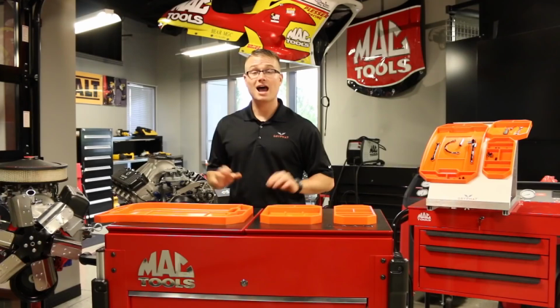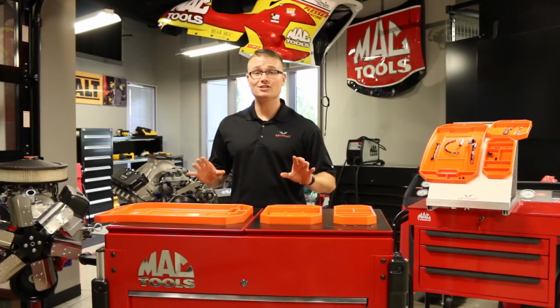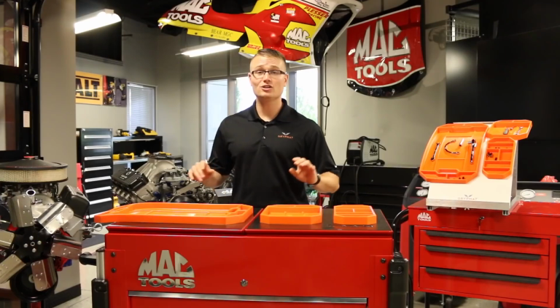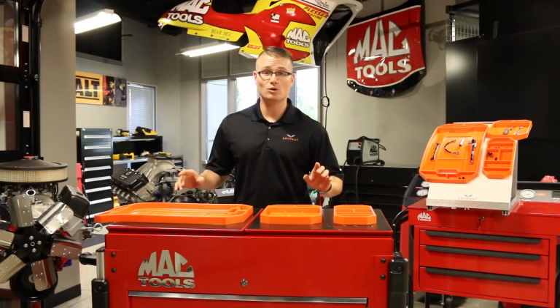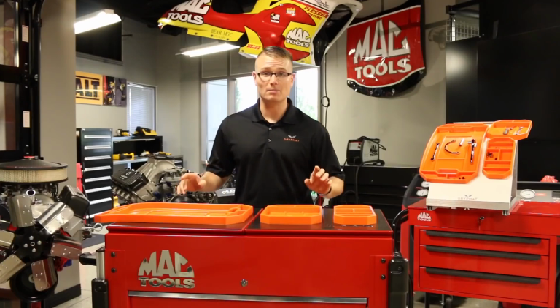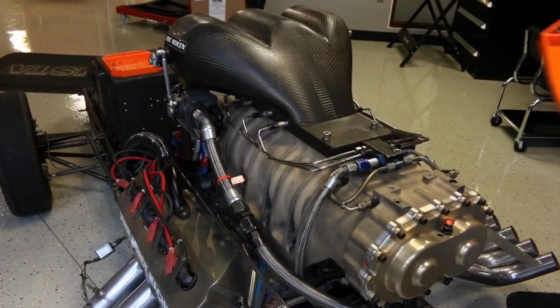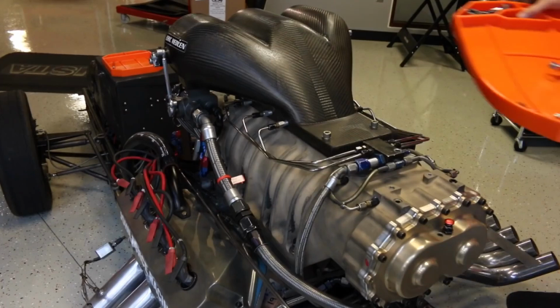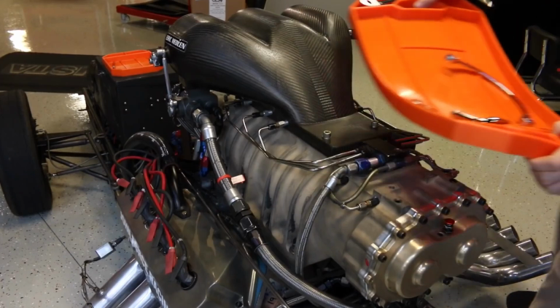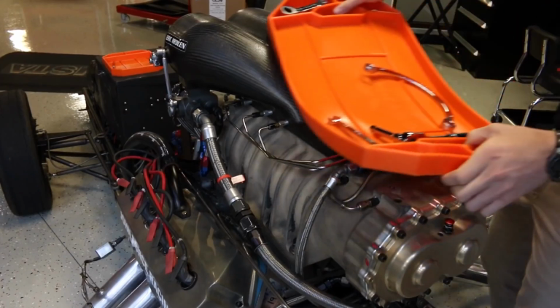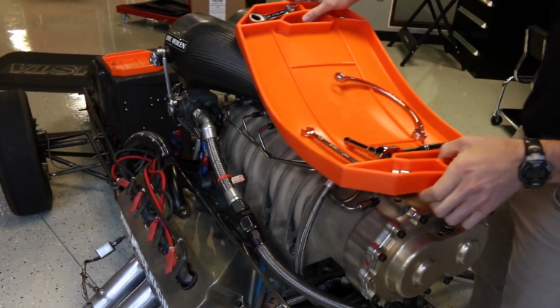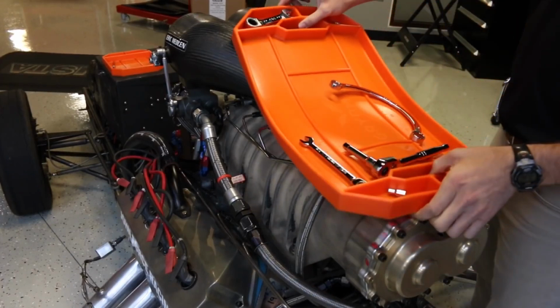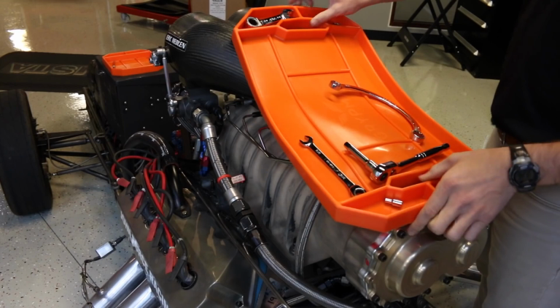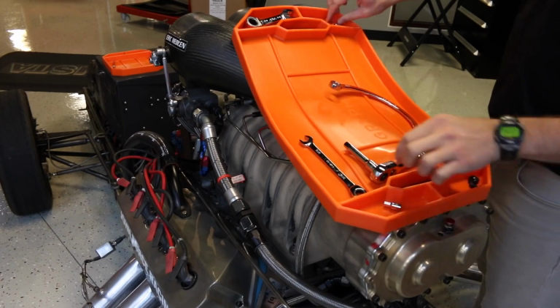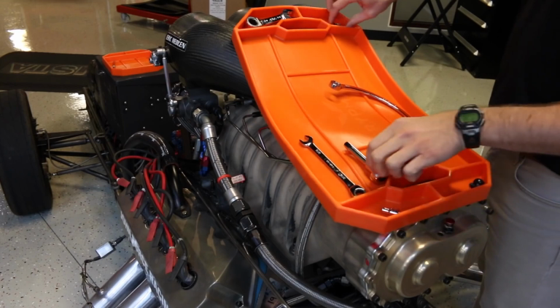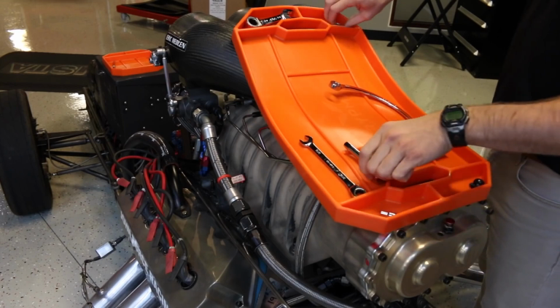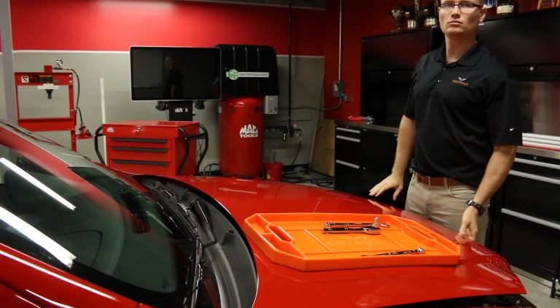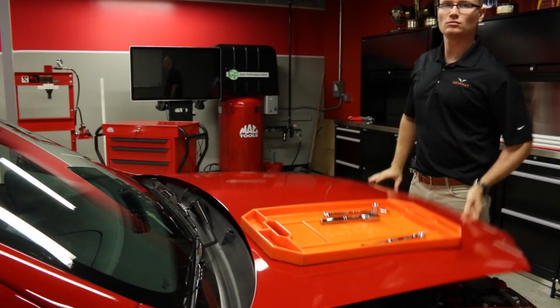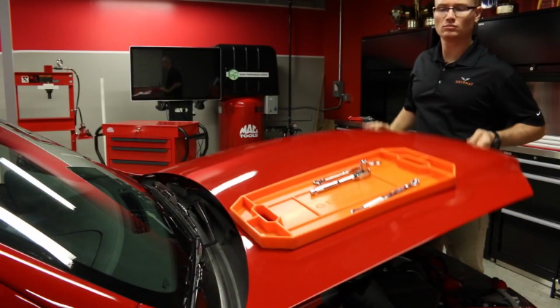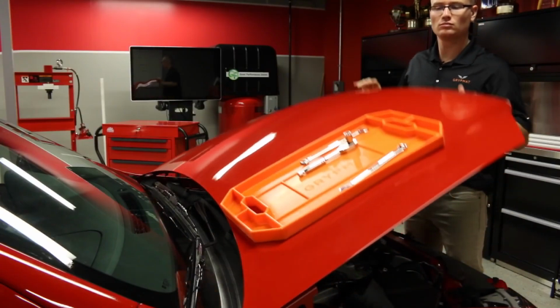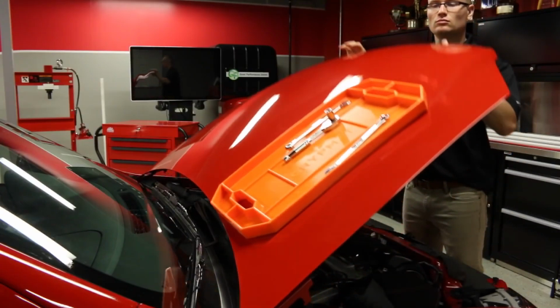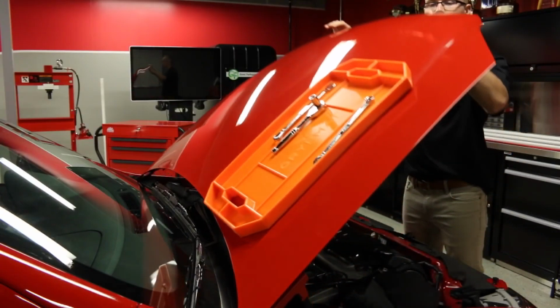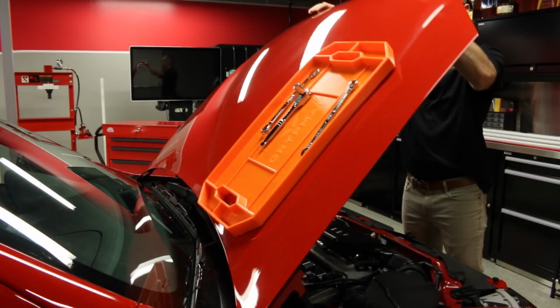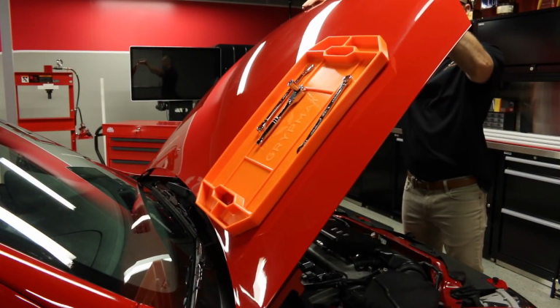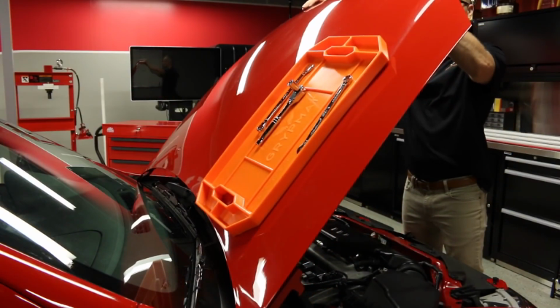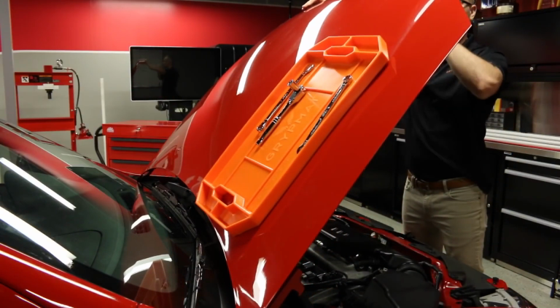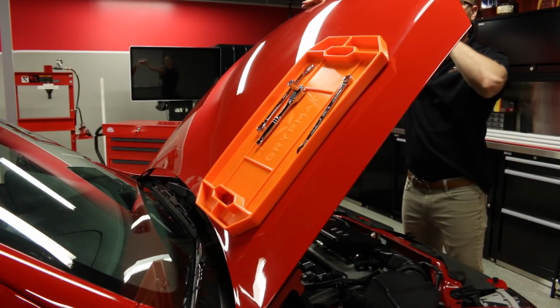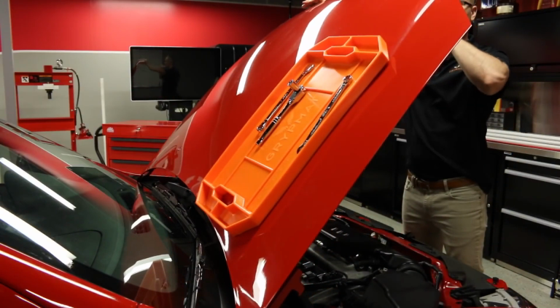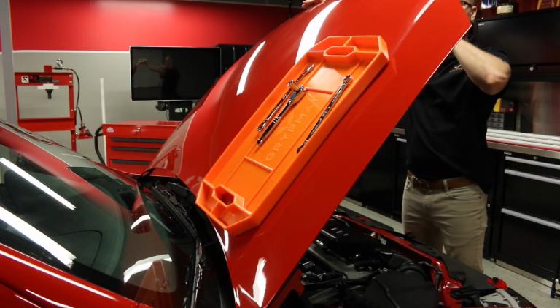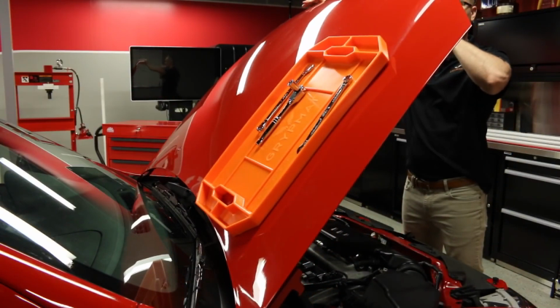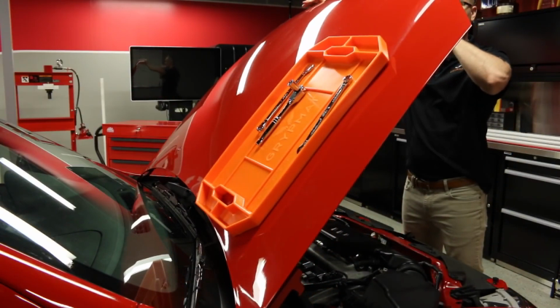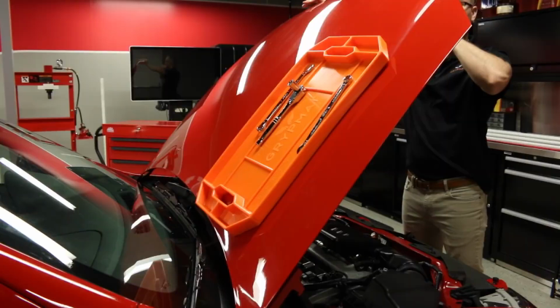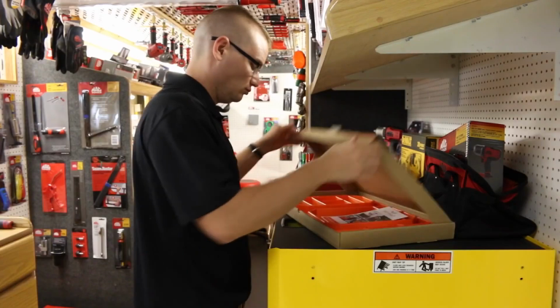Hot engine? No problem. The Grip Mat is heat resistant up to five hundred degrees and can hold your tools with no magnets. It's made of our exclusive Grip Mat material.